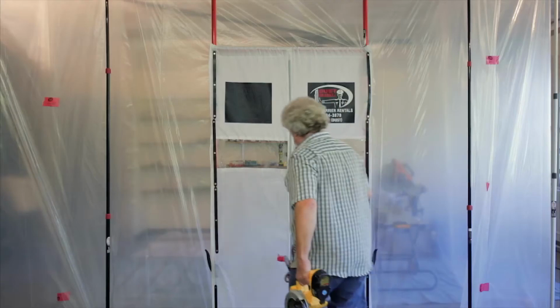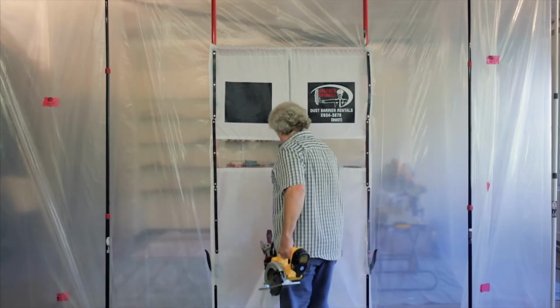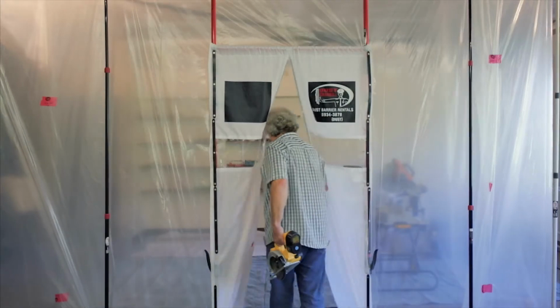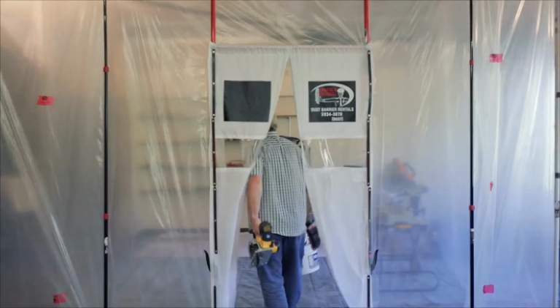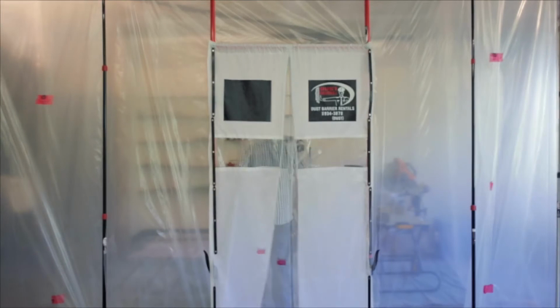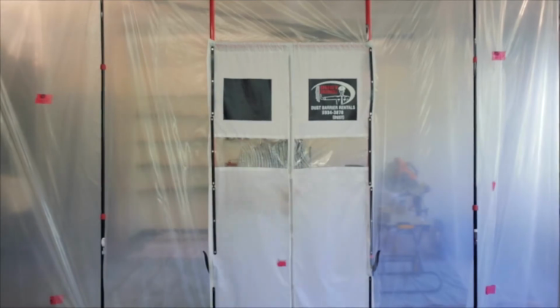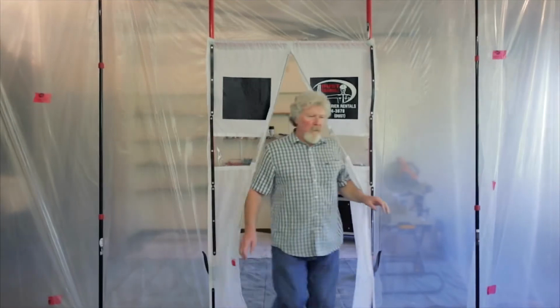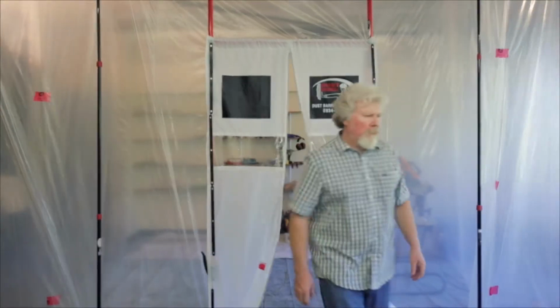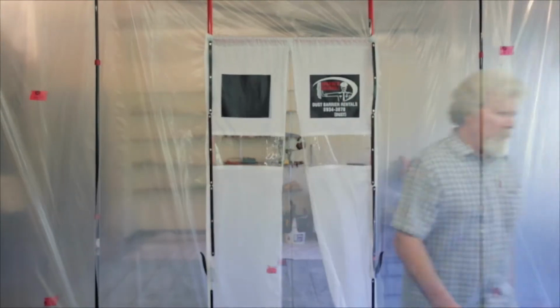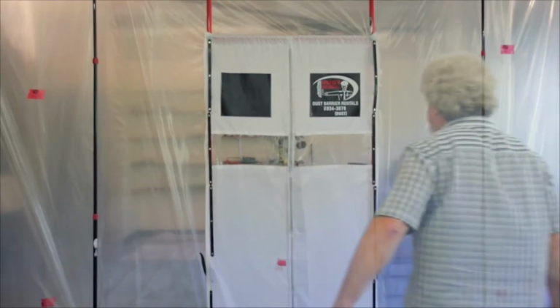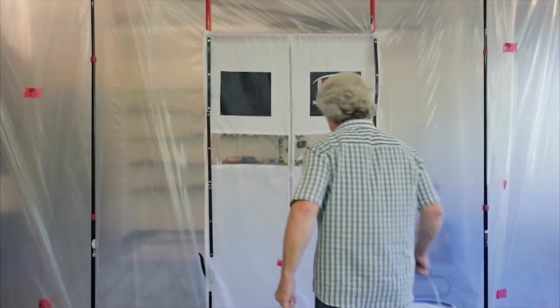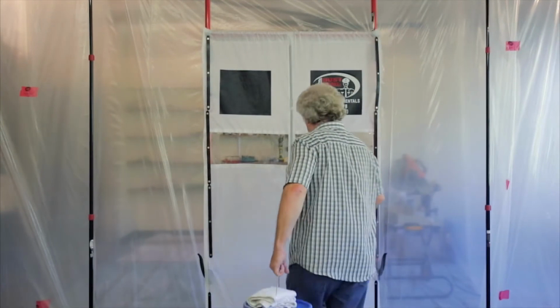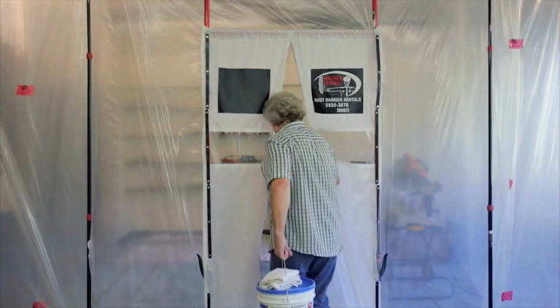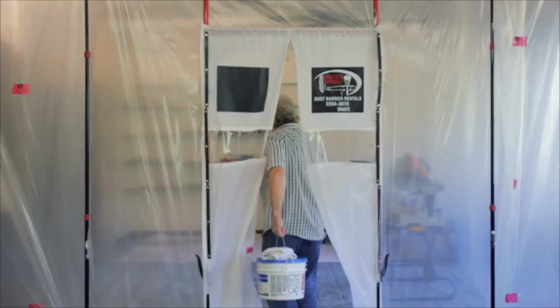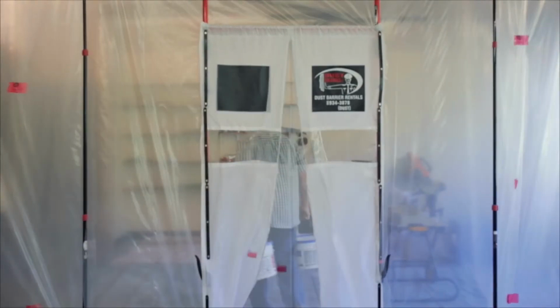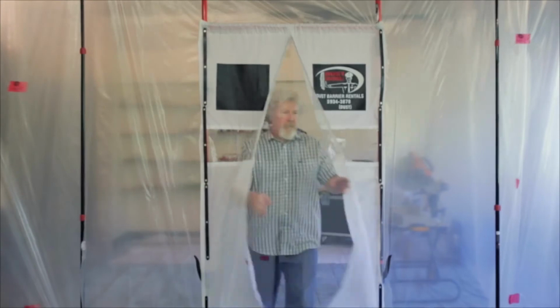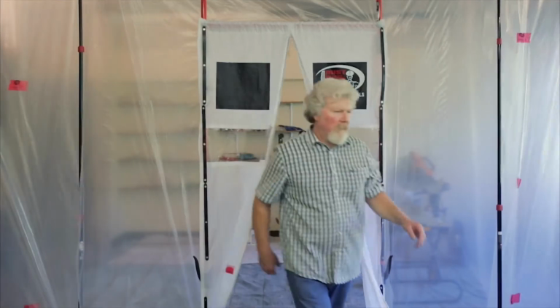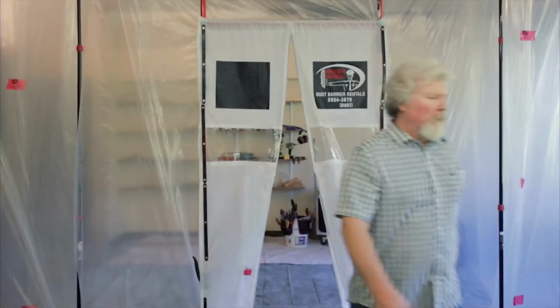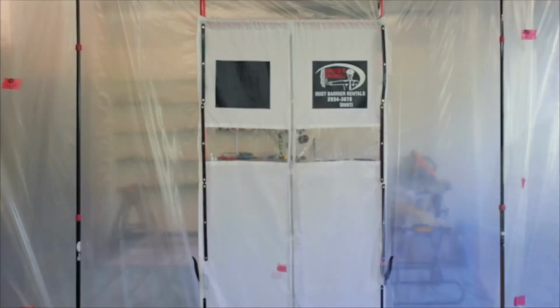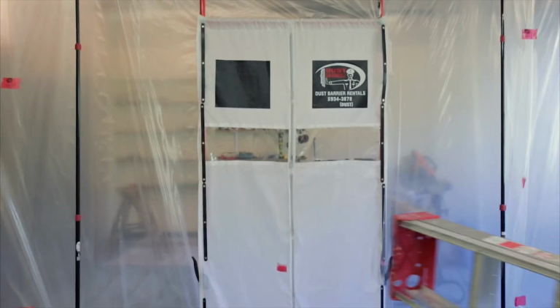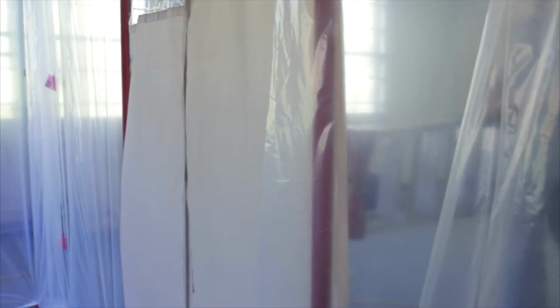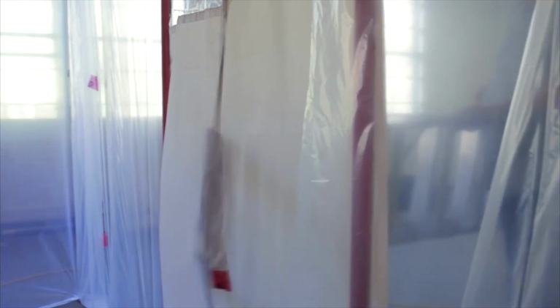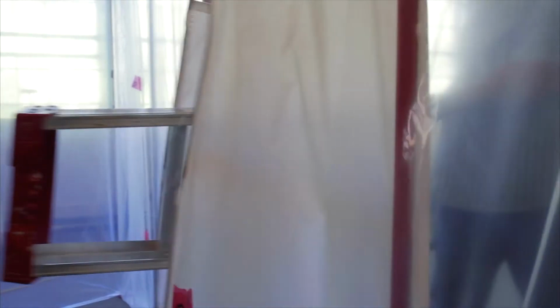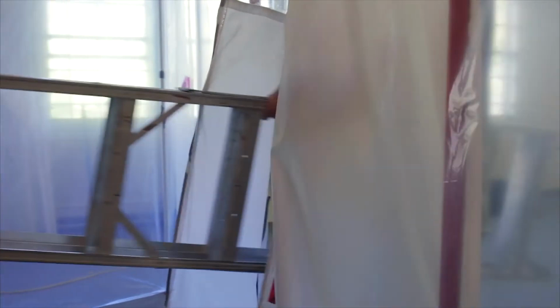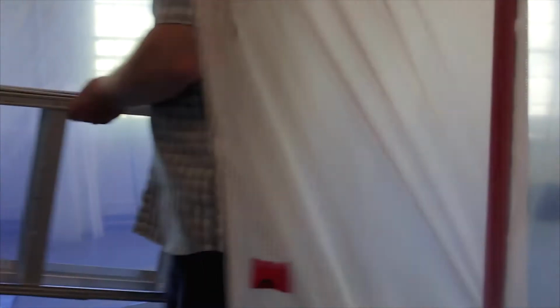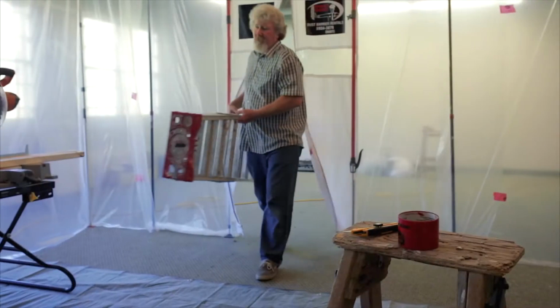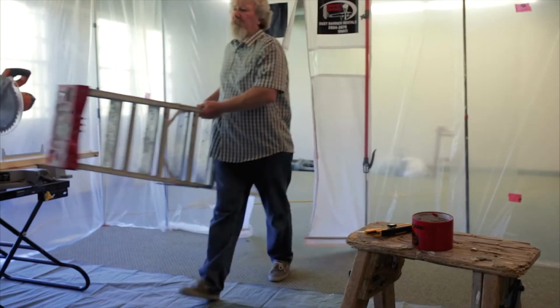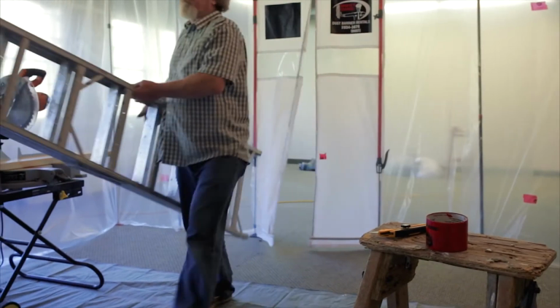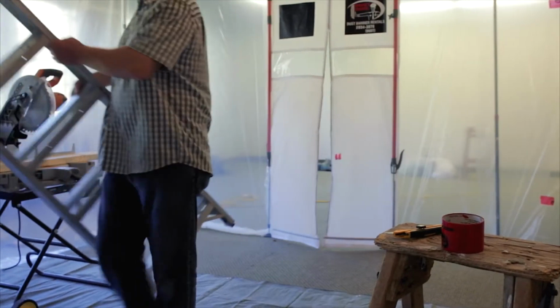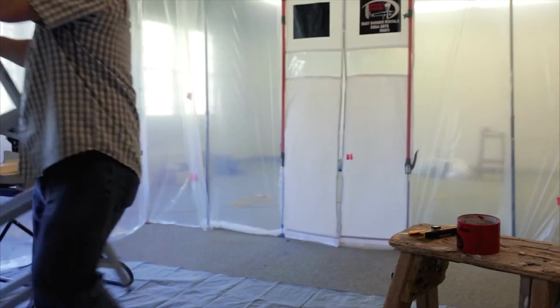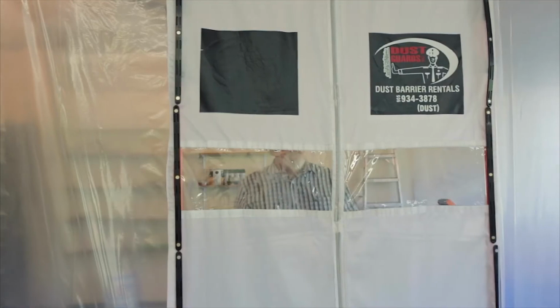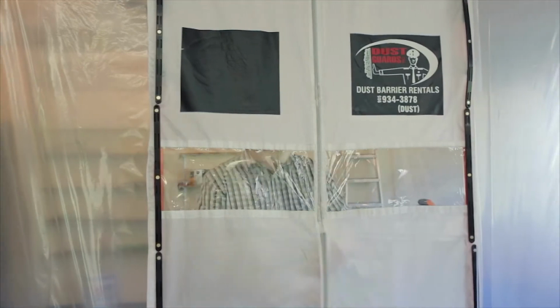We use easy access doors. You walk through them with a load — you don't have to put anything down. It's not a zipper that you have to stop and operate from both sides of the barrier, picking things up and dropping them to go through a door. This doesn't slow you down at all.